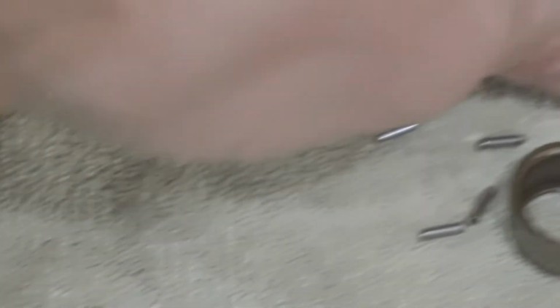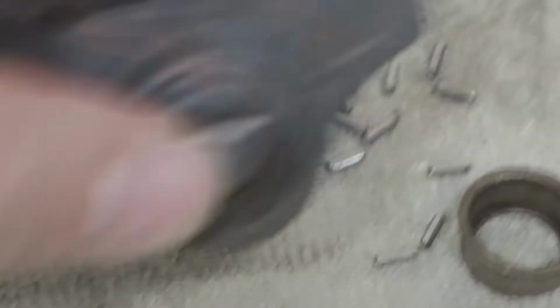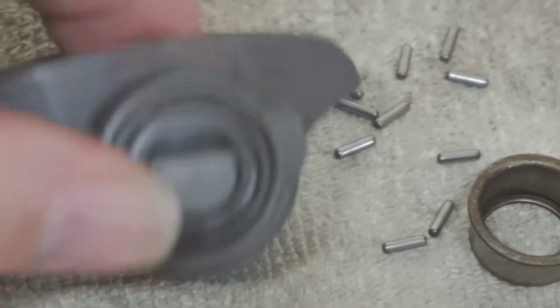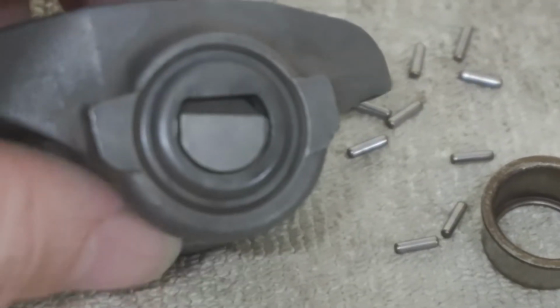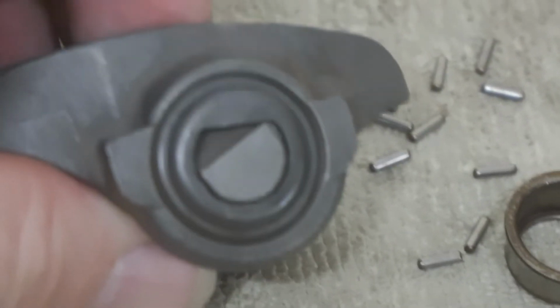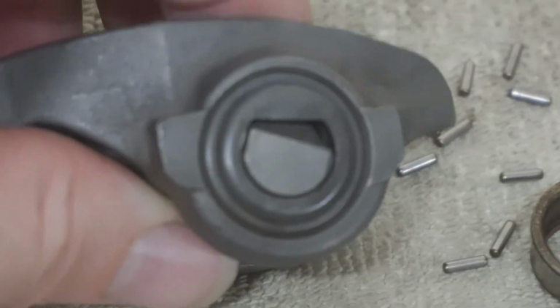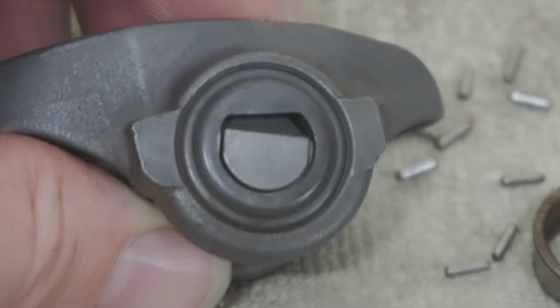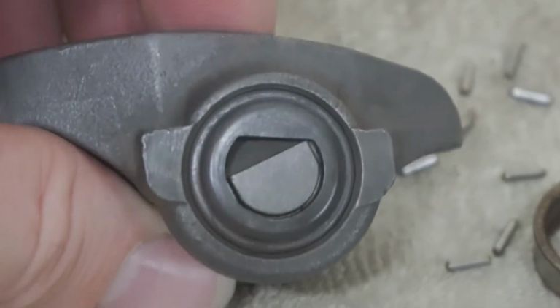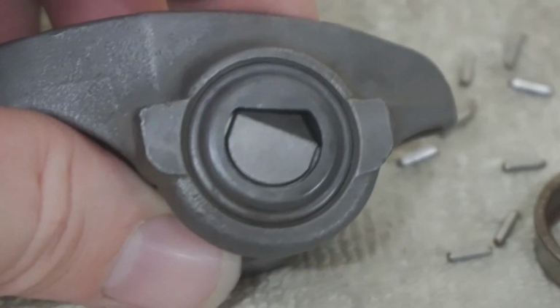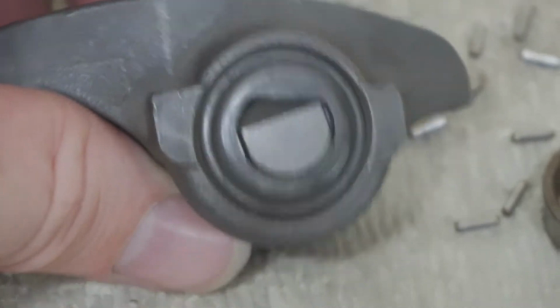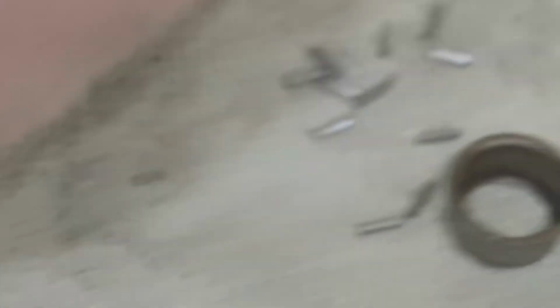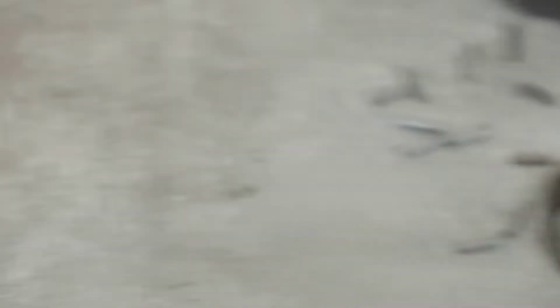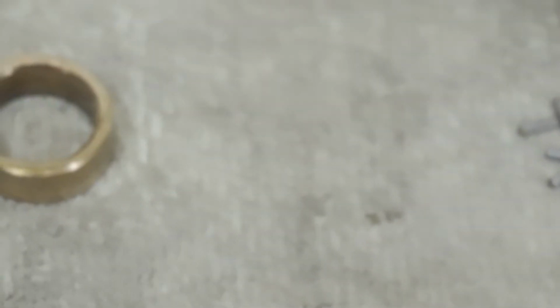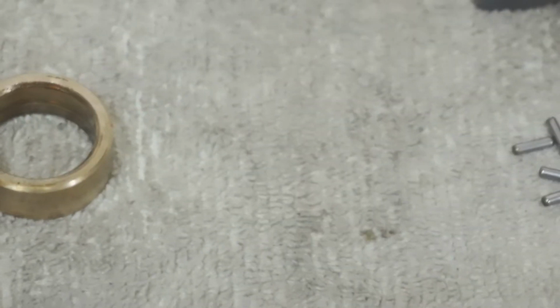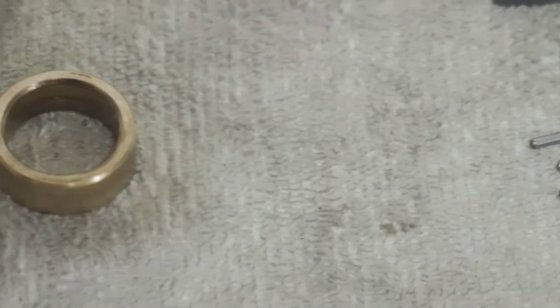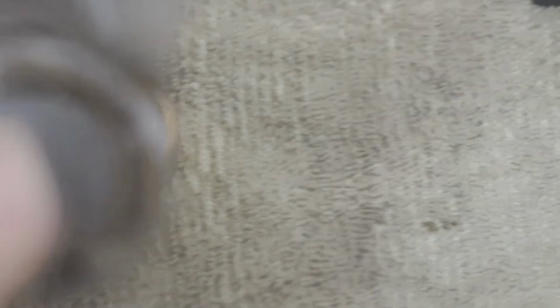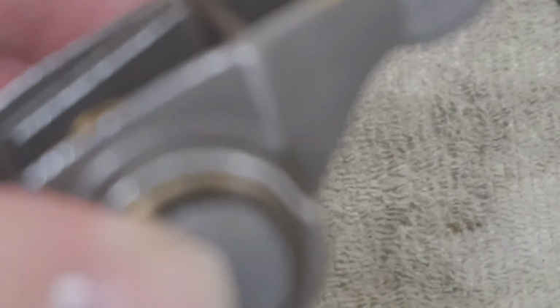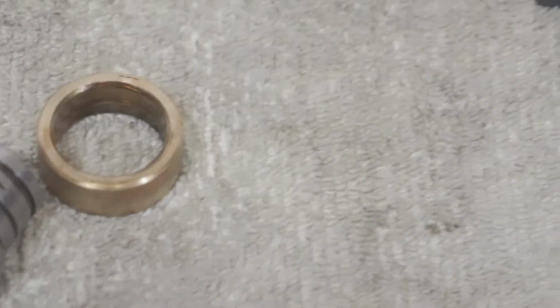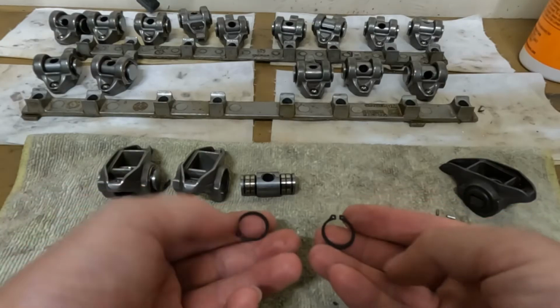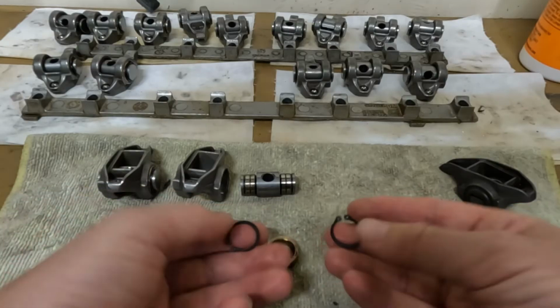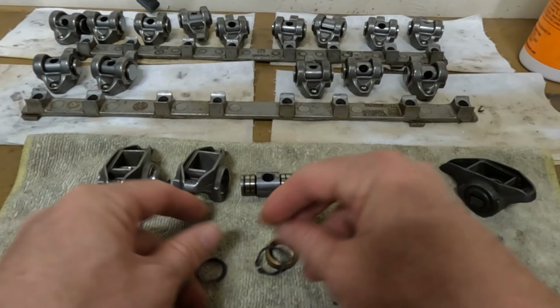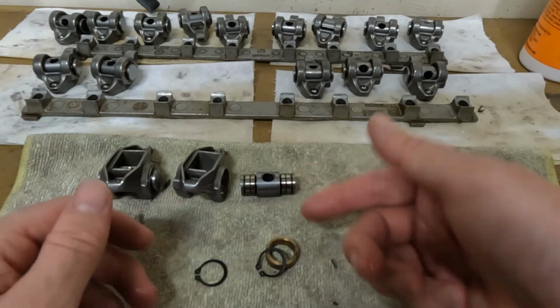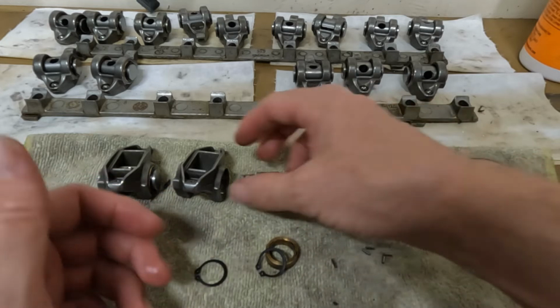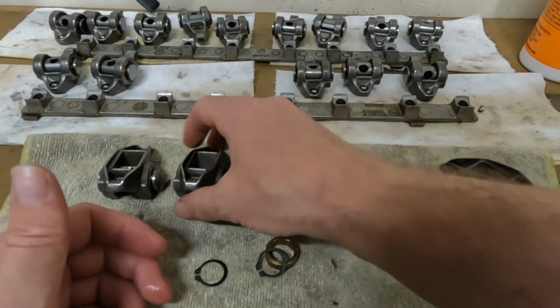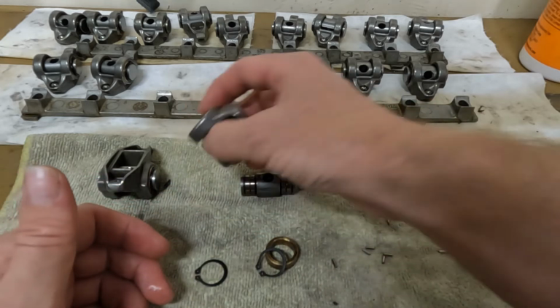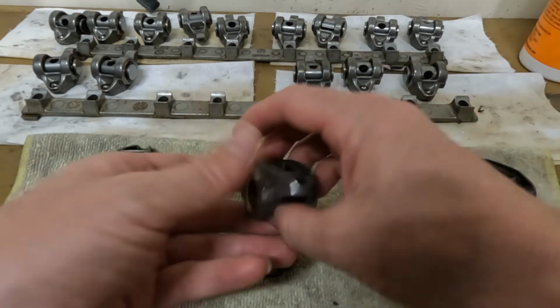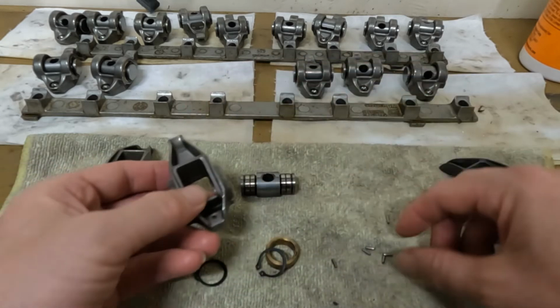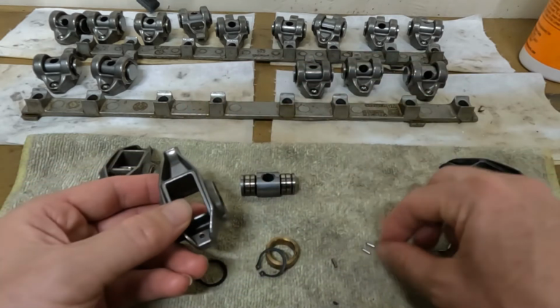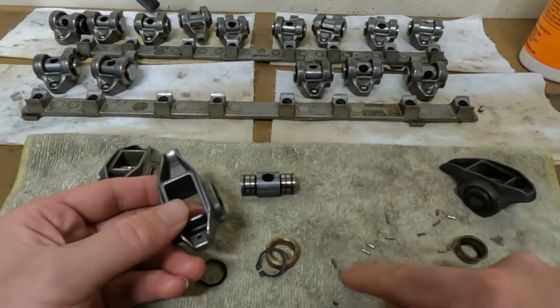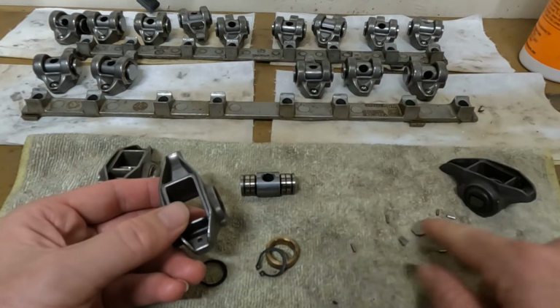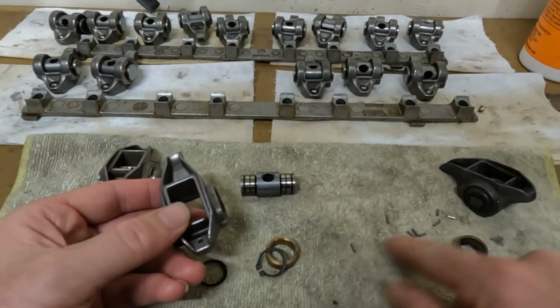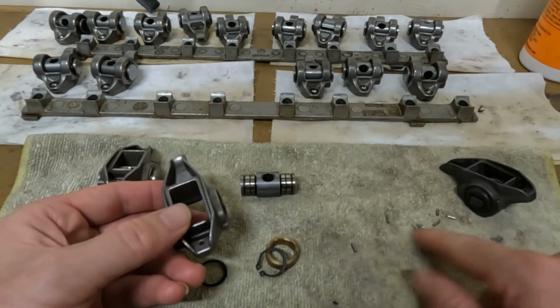So I was researching my build. I do what a lot of people do: if you use a bronze bushing and it's captured with a C-clip, it will never risk throwing these needle bearings.